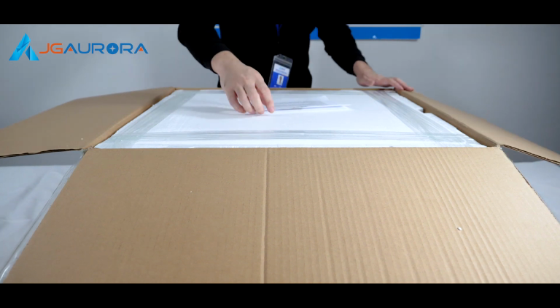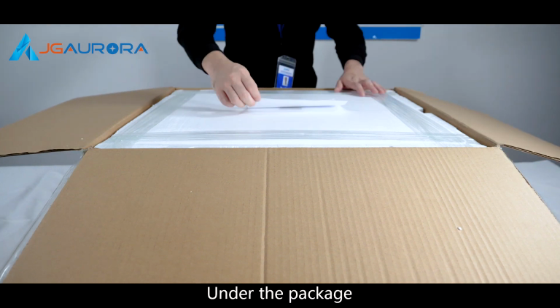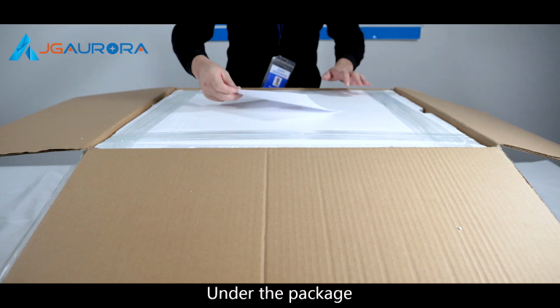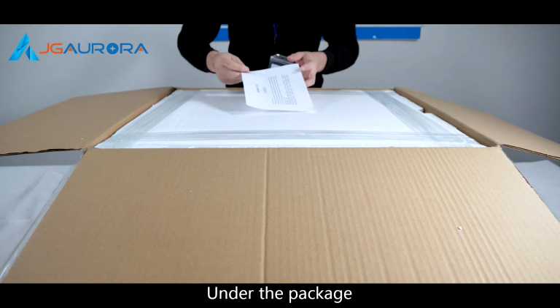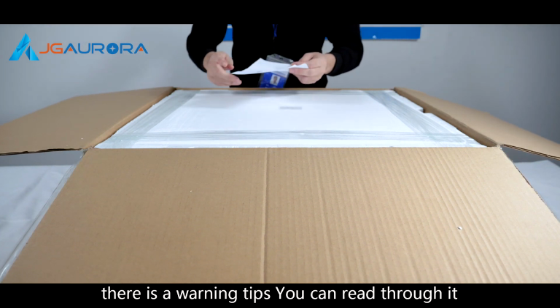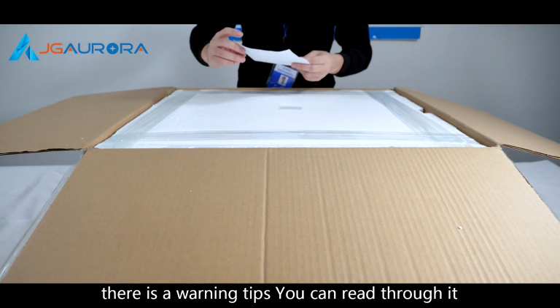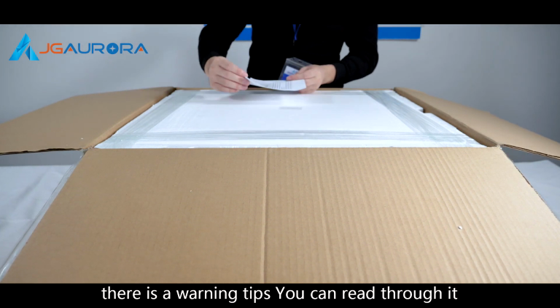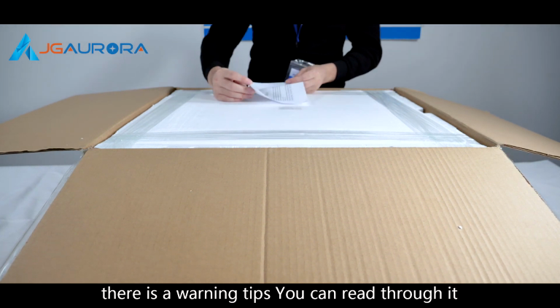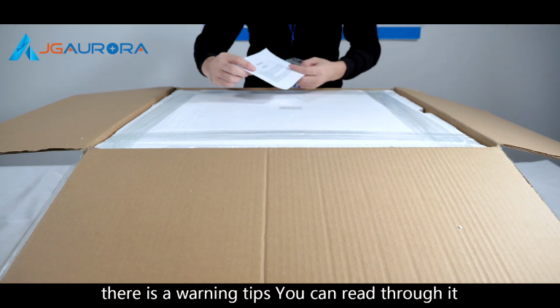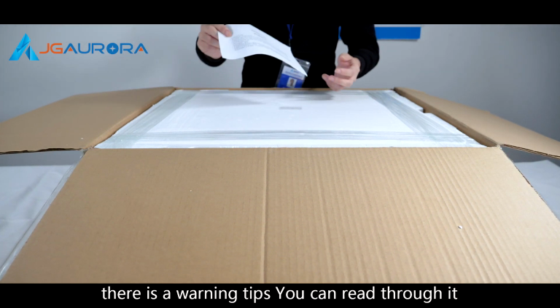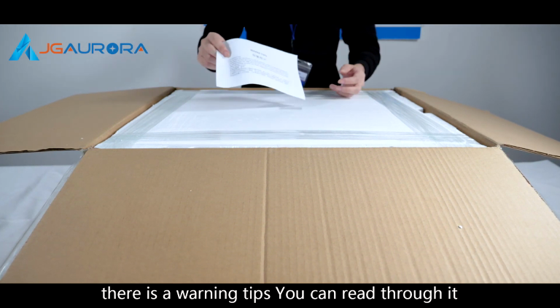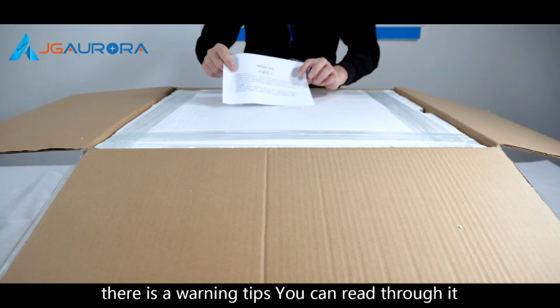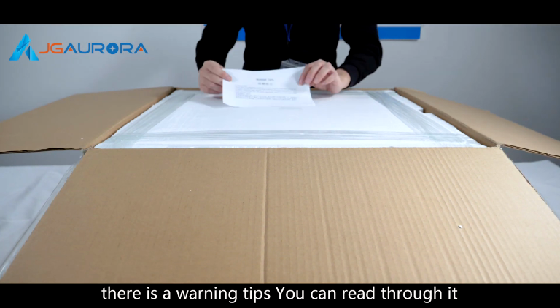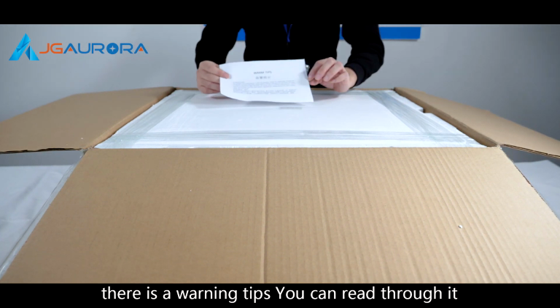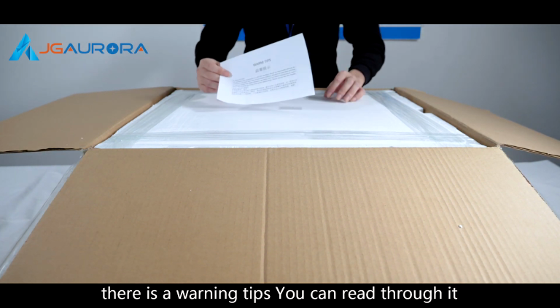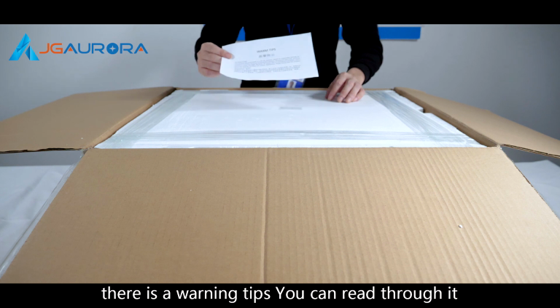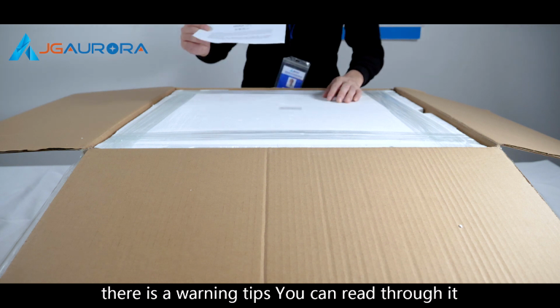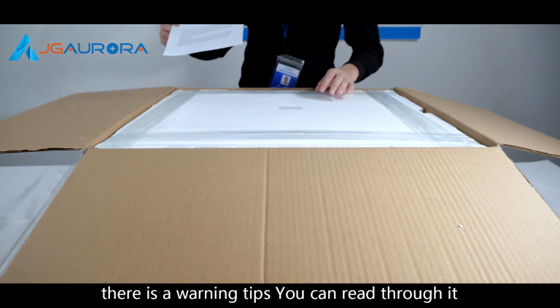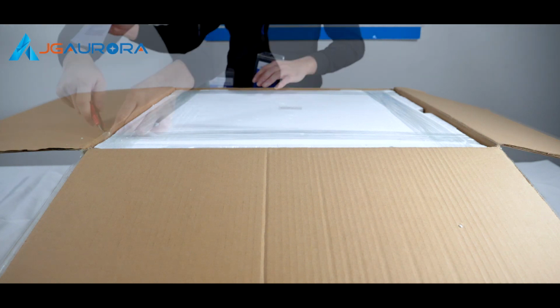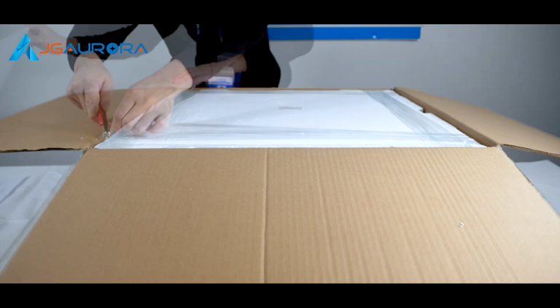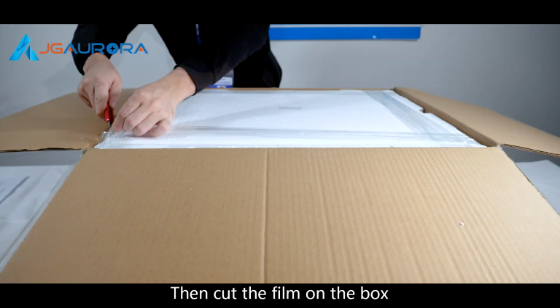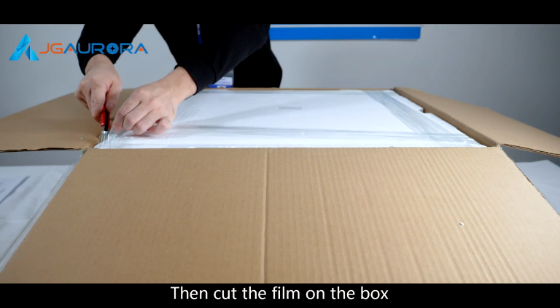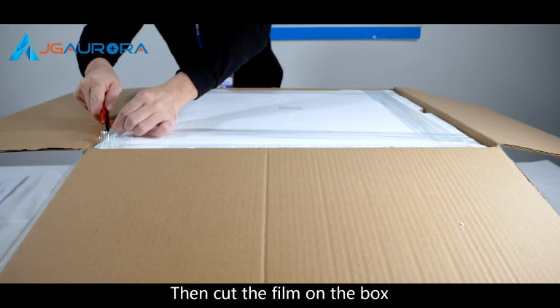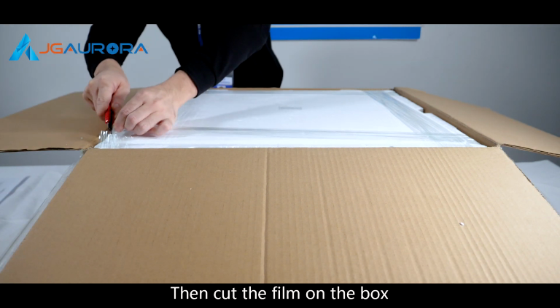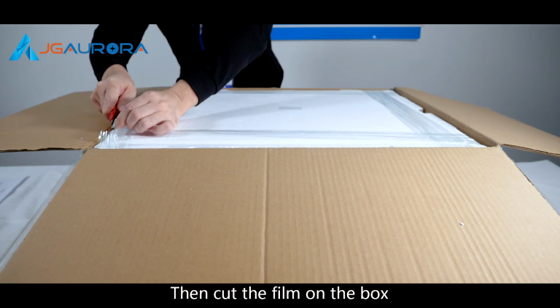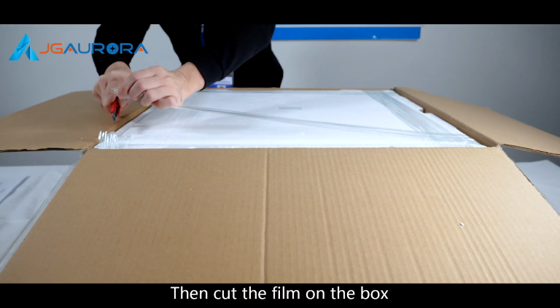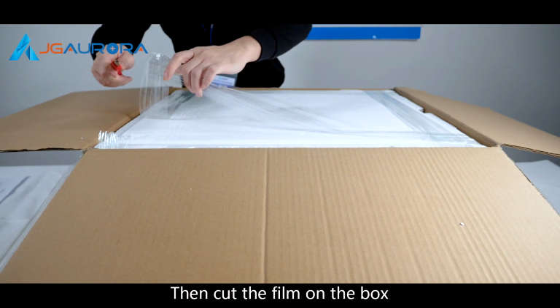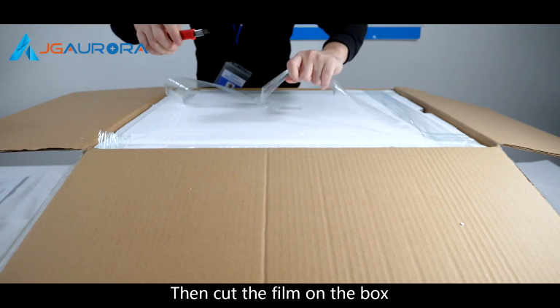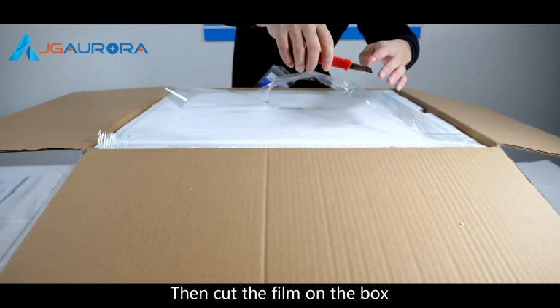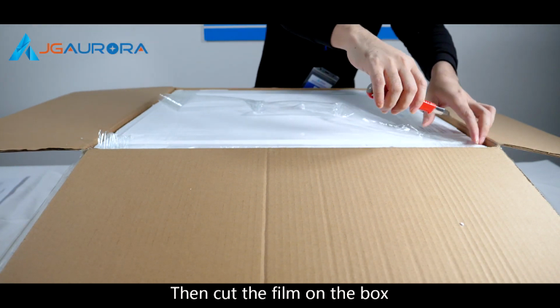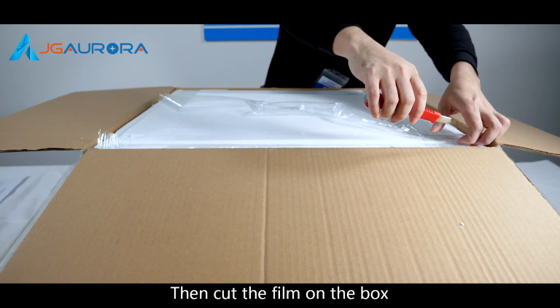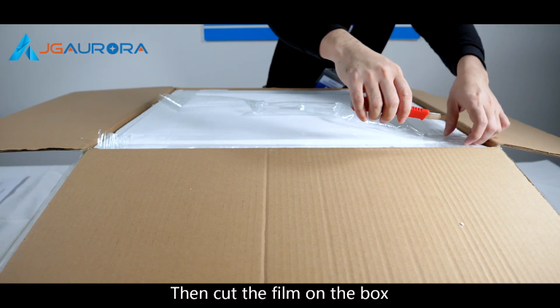Under the package, there's a warning piece. You can read through it. And then cut the film on the box.